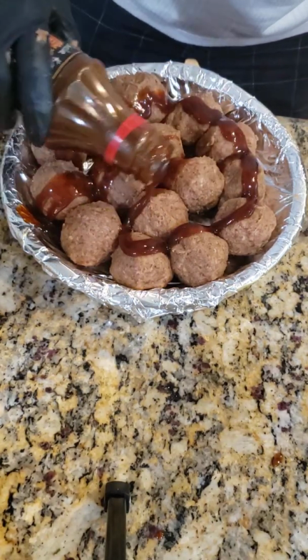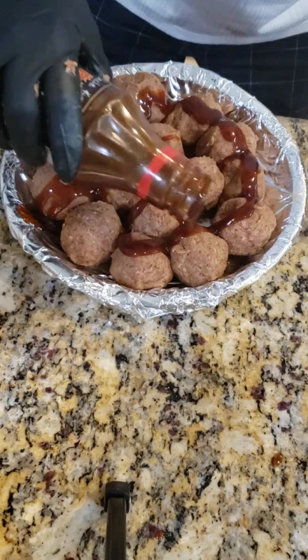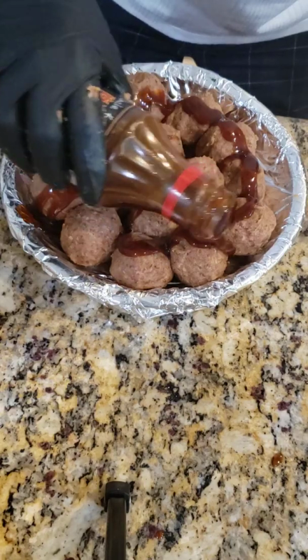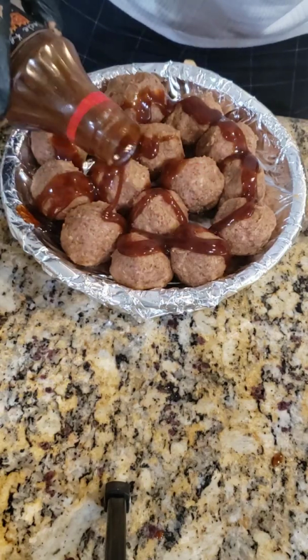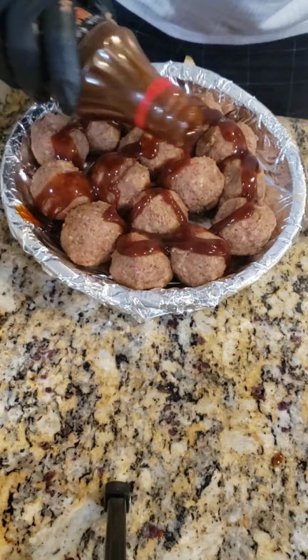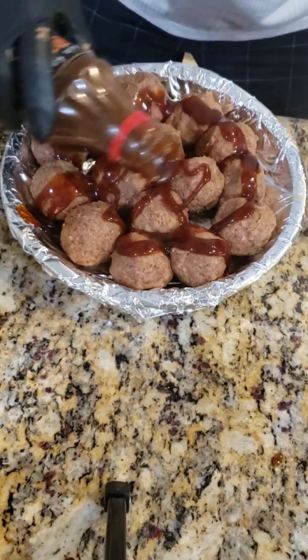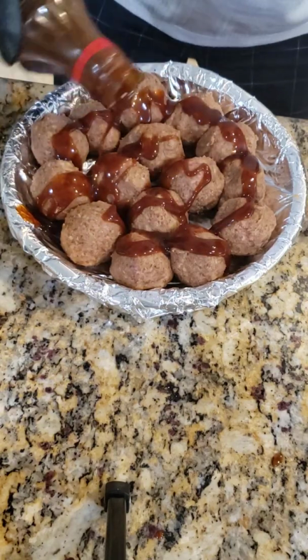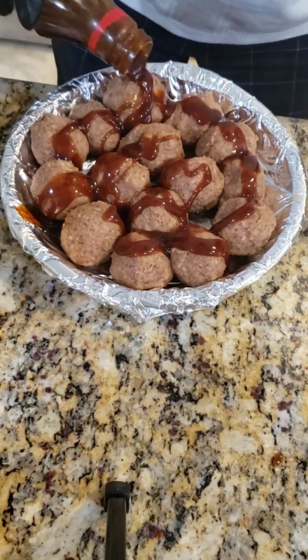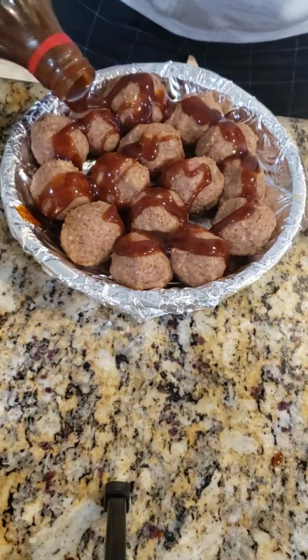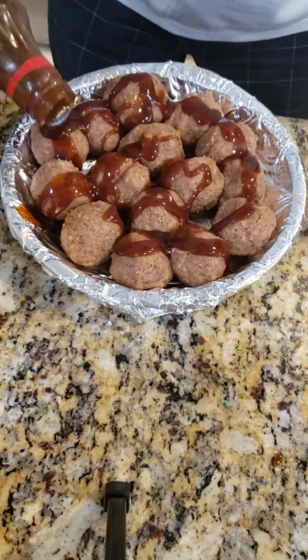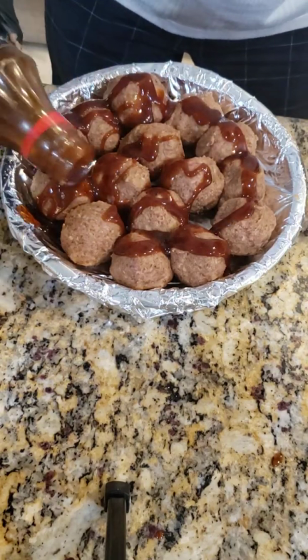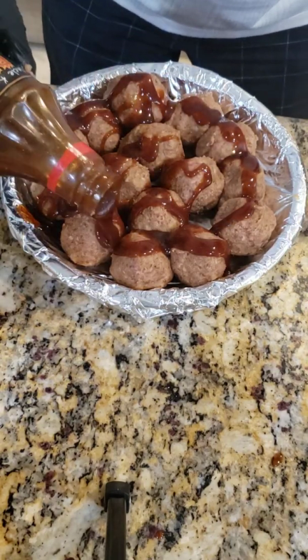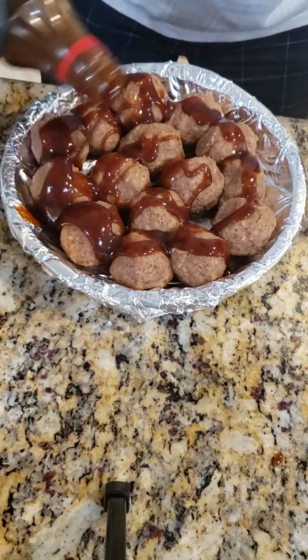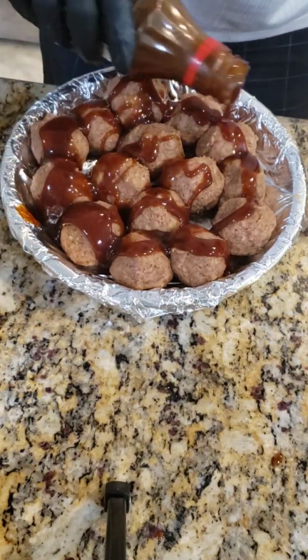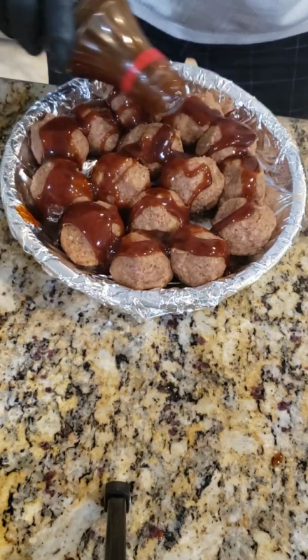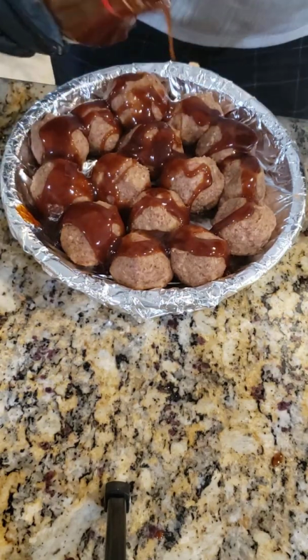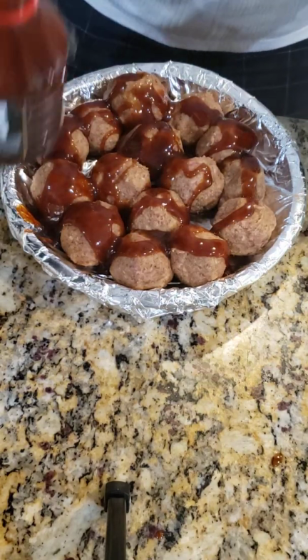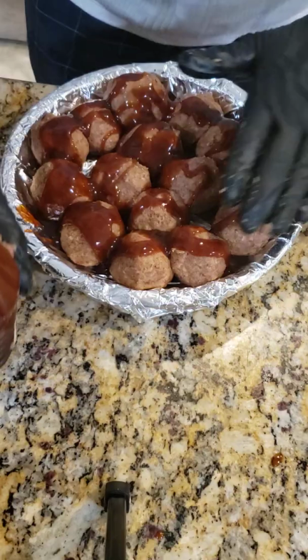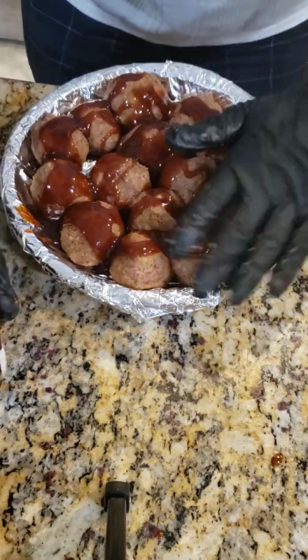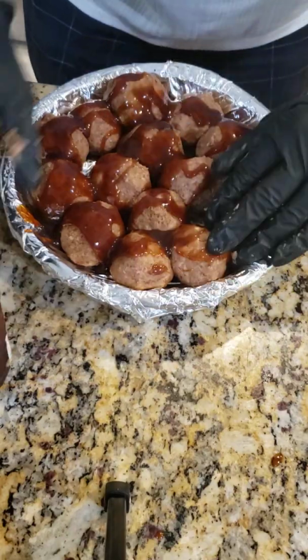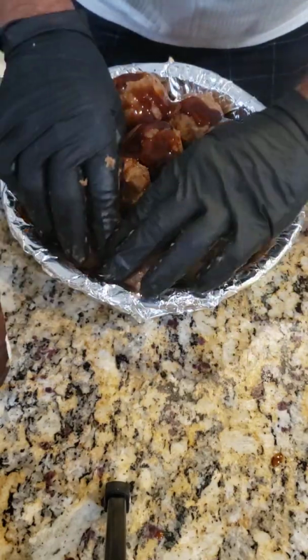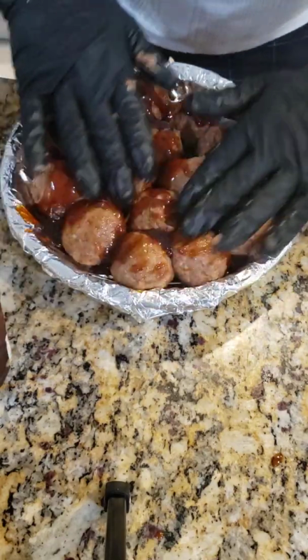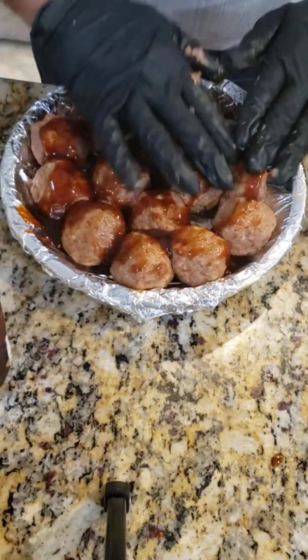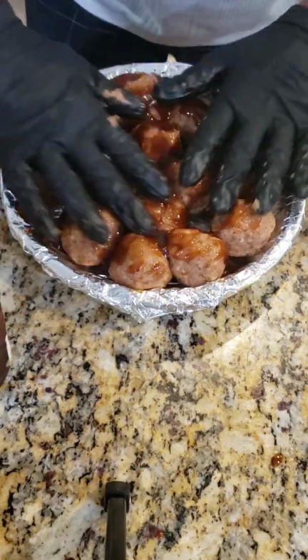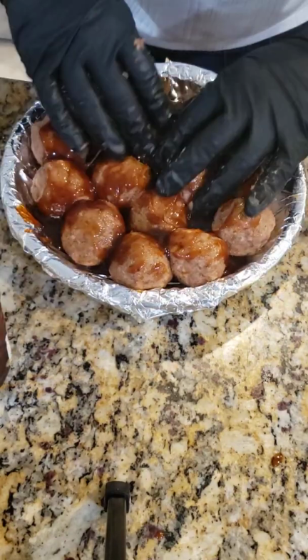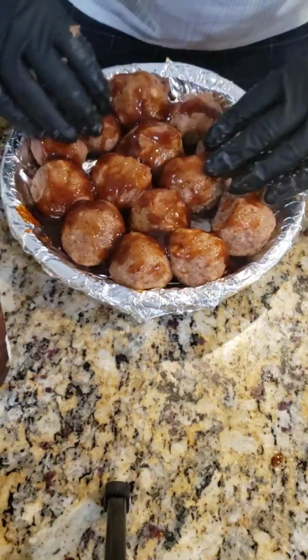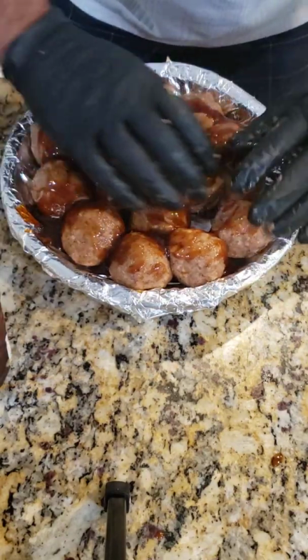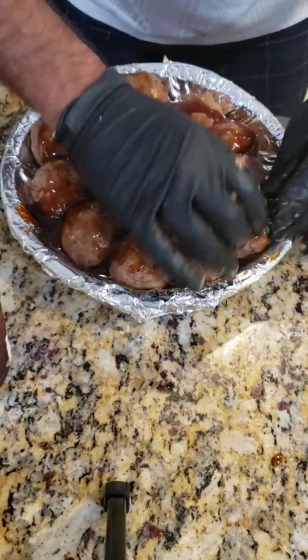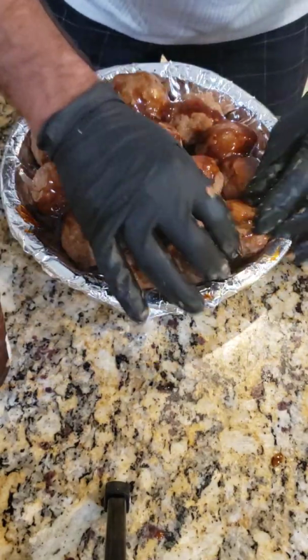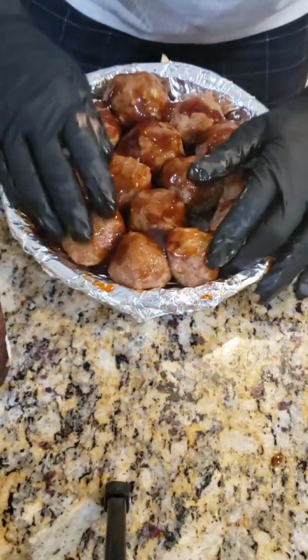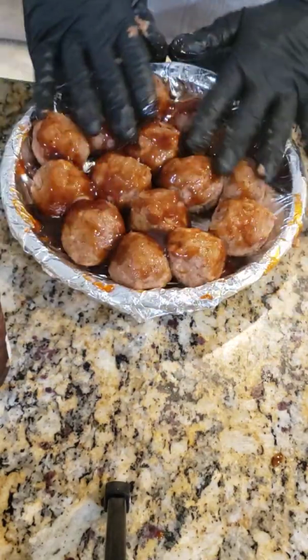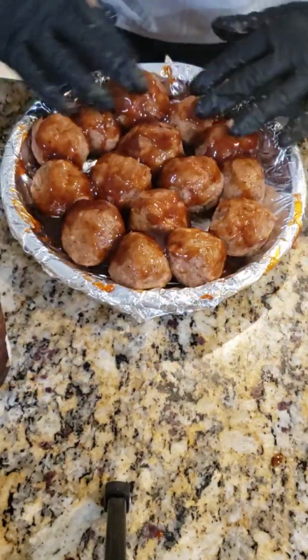Just rub it around on them there. There you go.